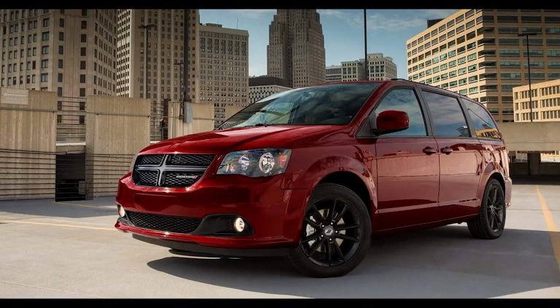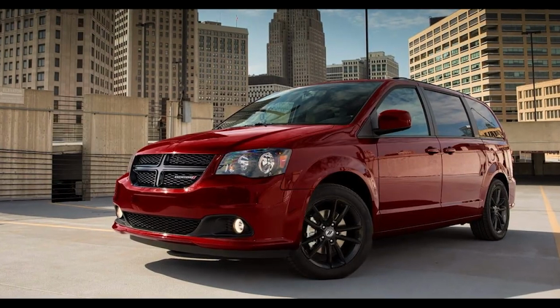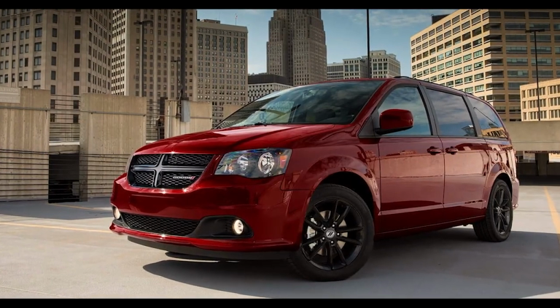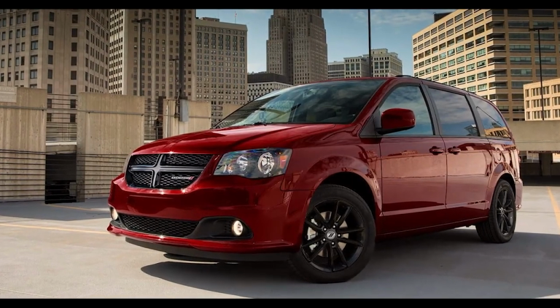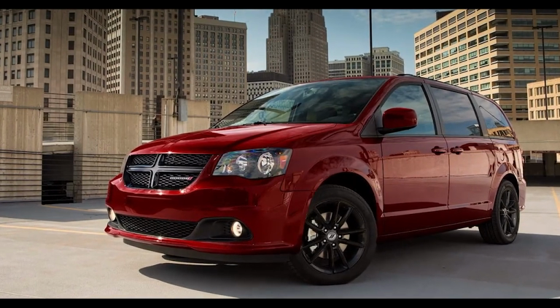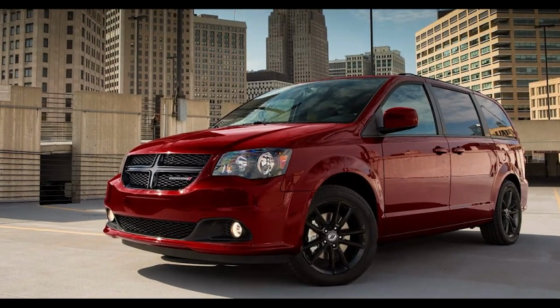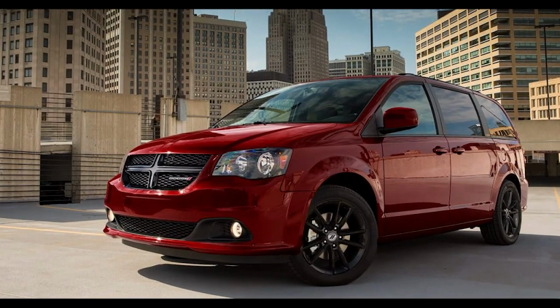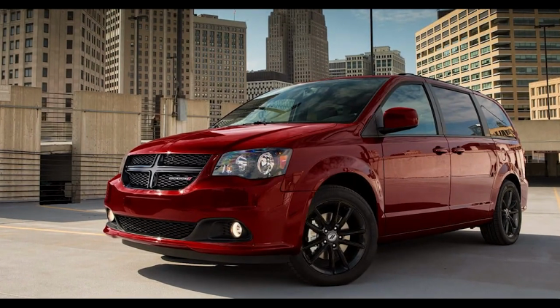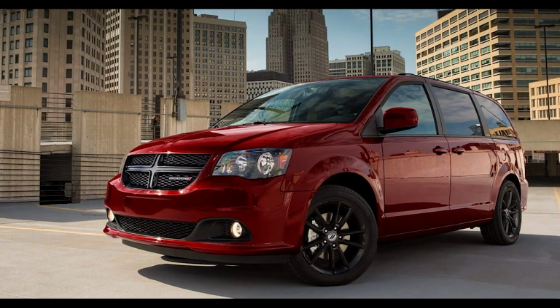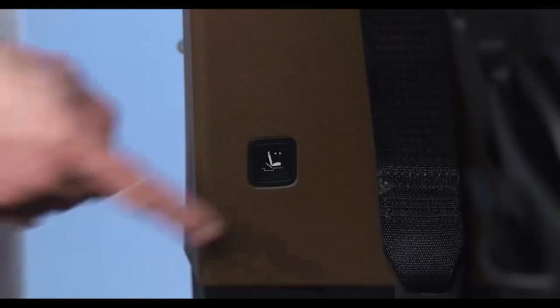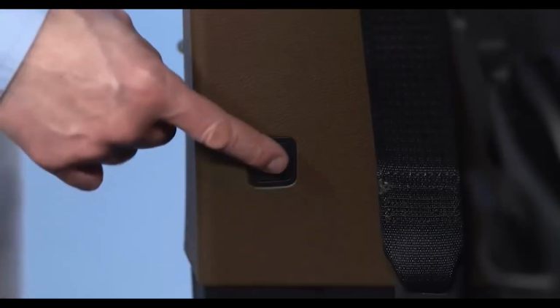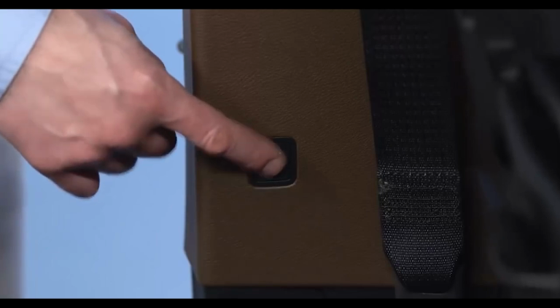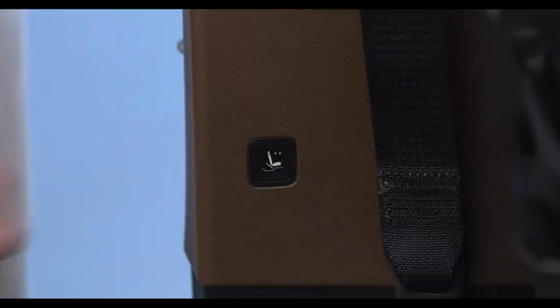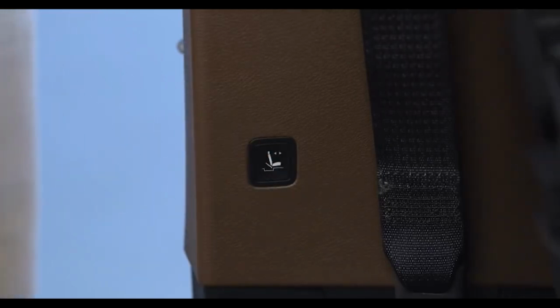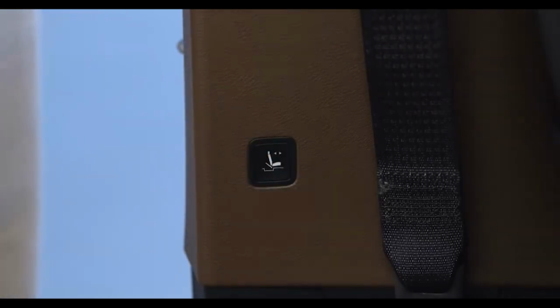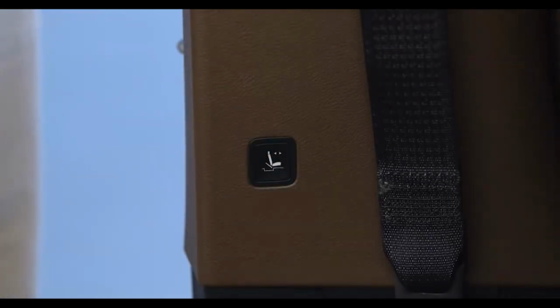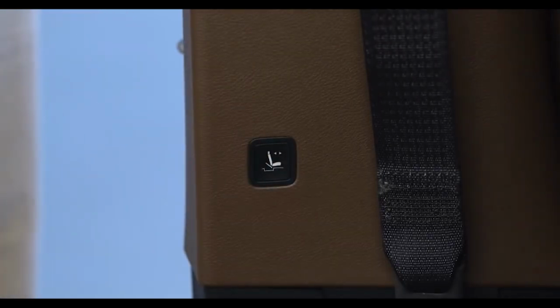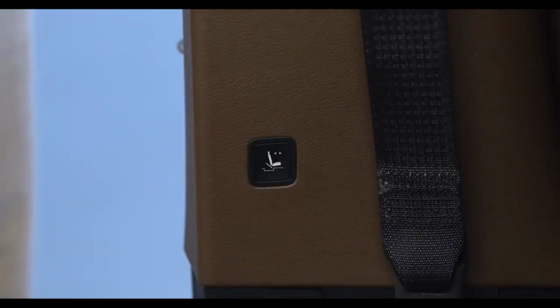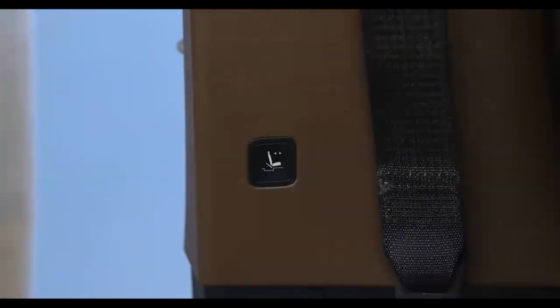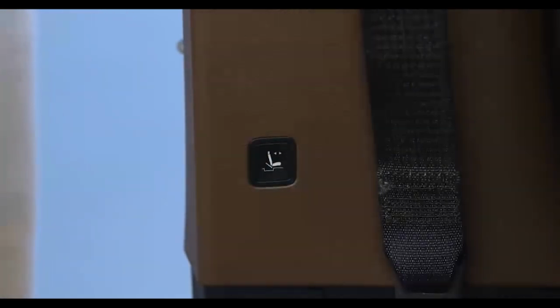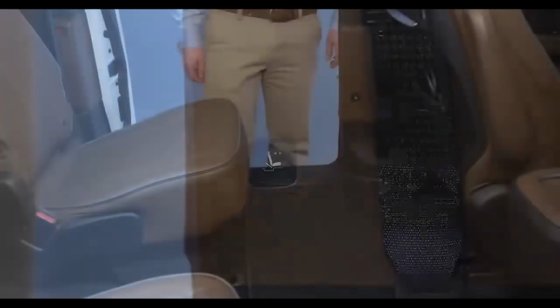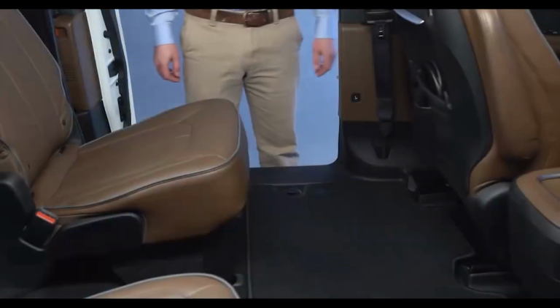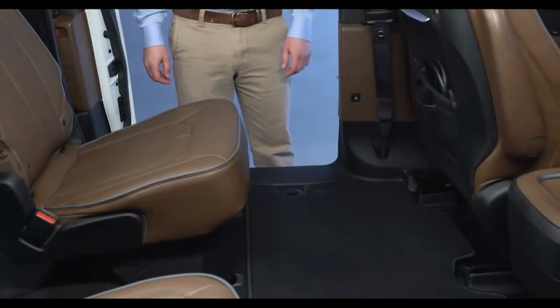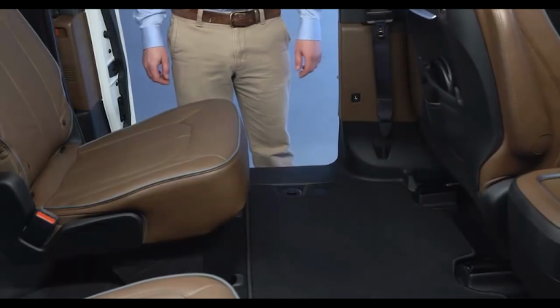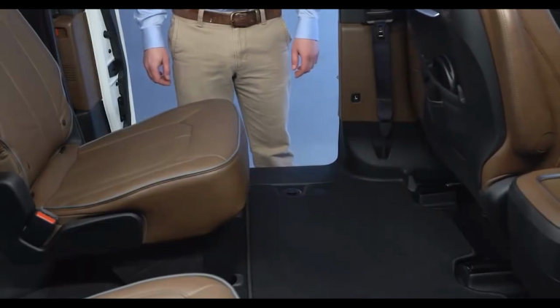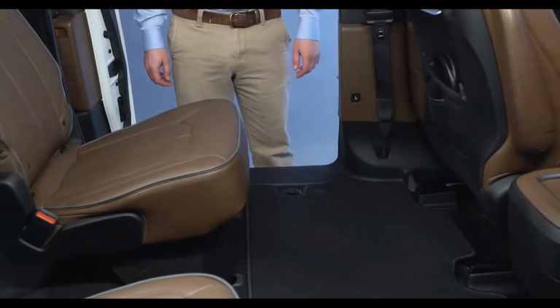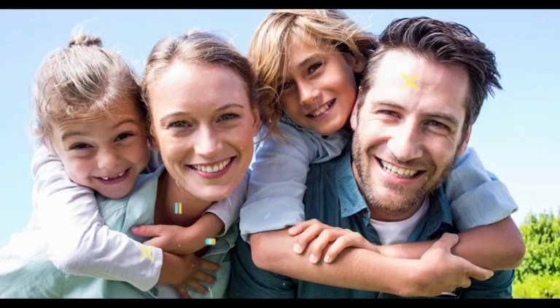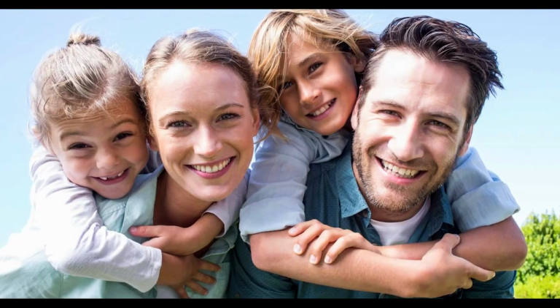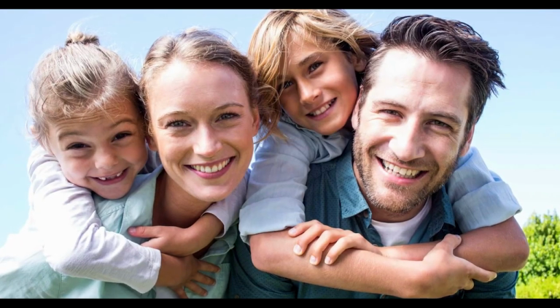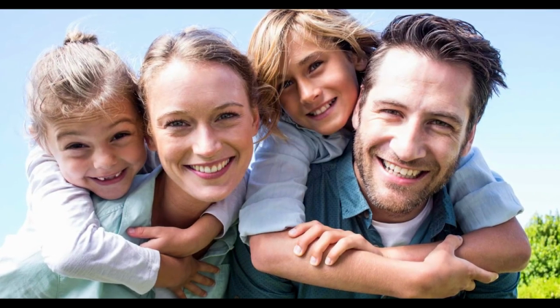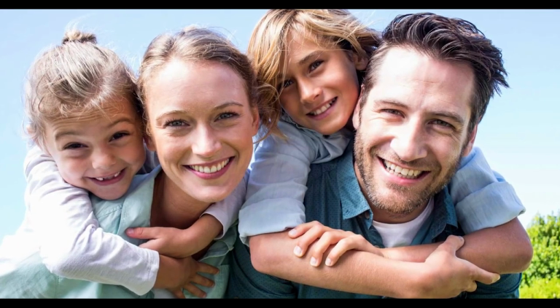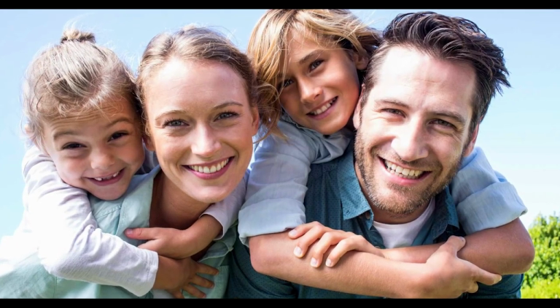Minivans with stow and go seating are a must-have for busy families. With just the touch of a button or pull of a strap, you can stow away whichever passenger seat you need and create extra cargo space. This one-touch technology is perfect for moms and dads who may have their hands full.